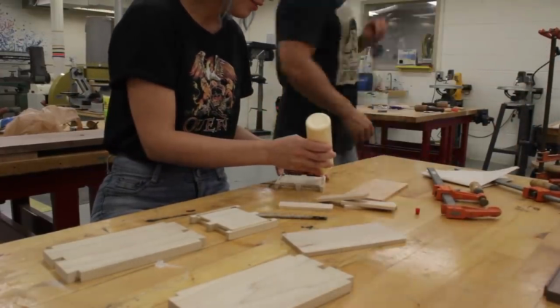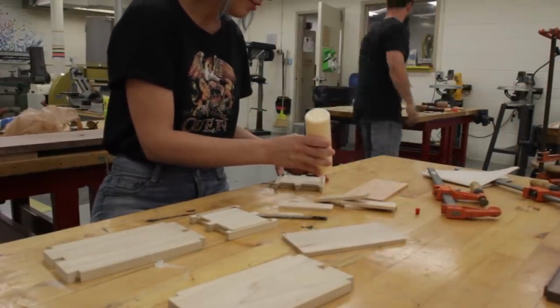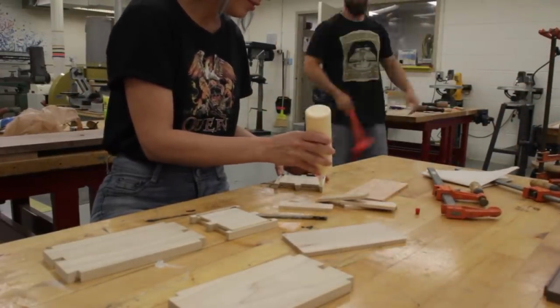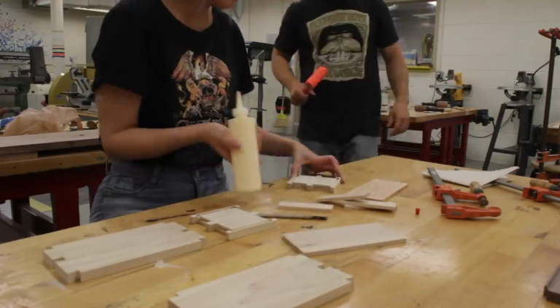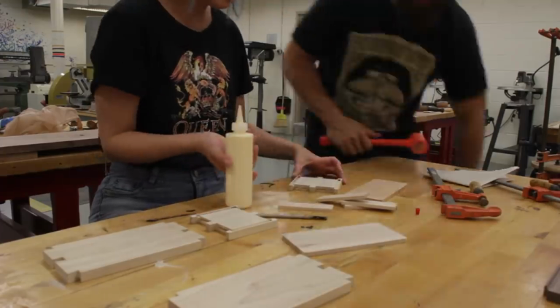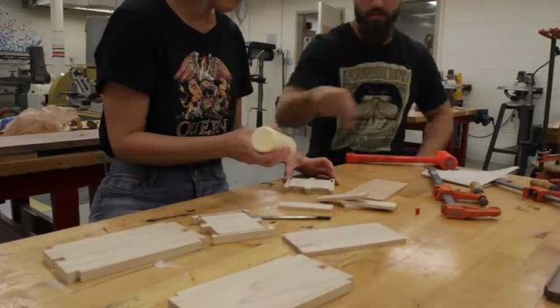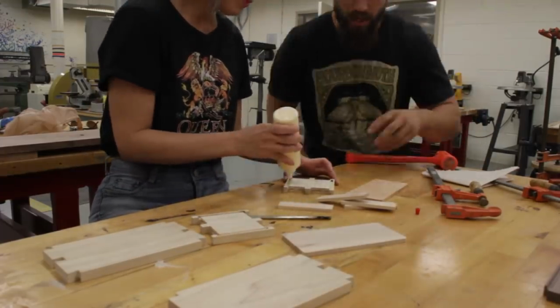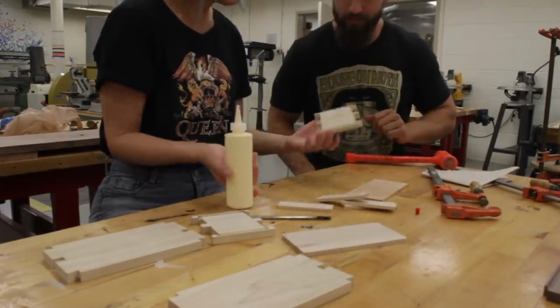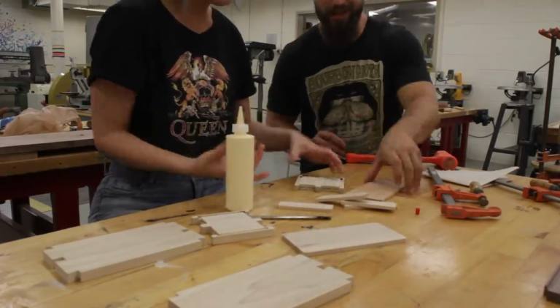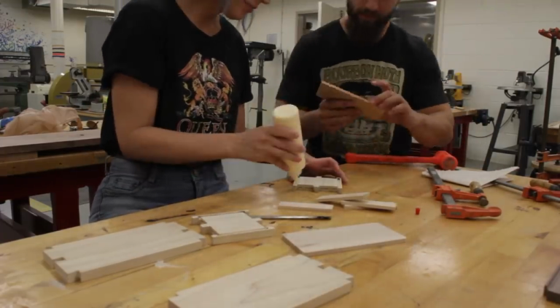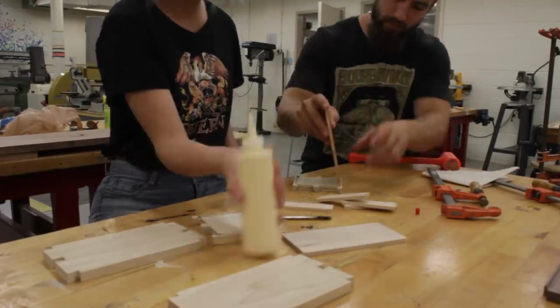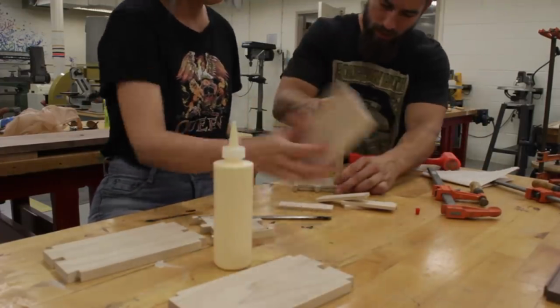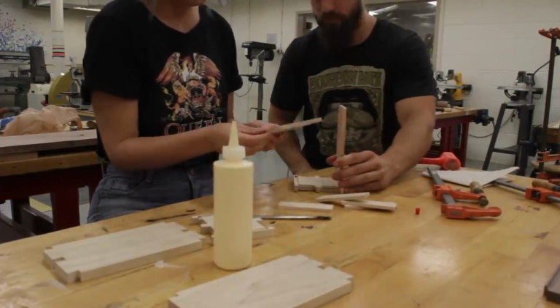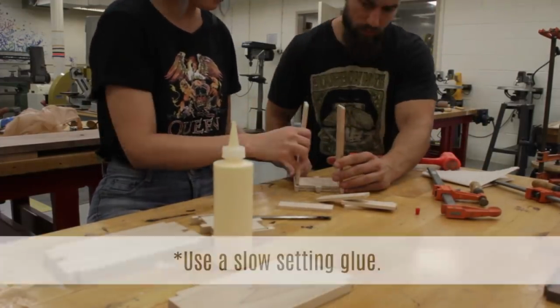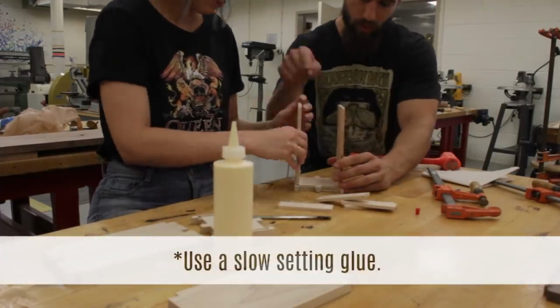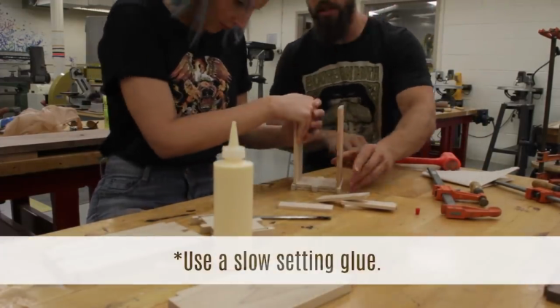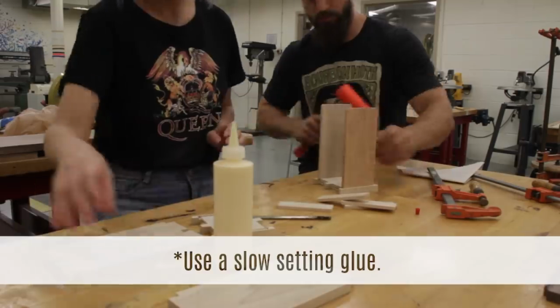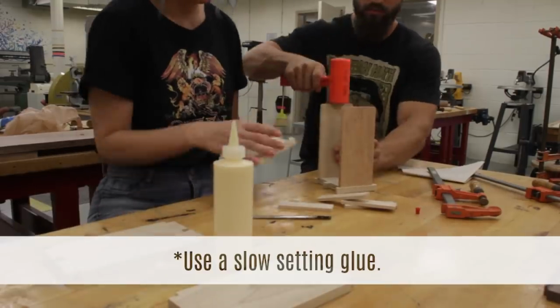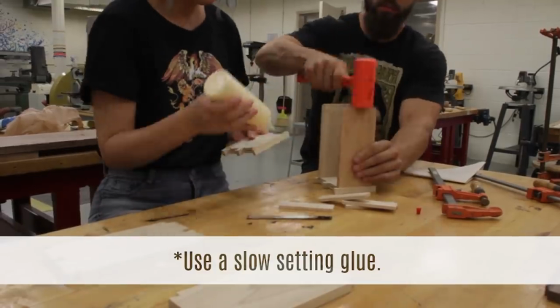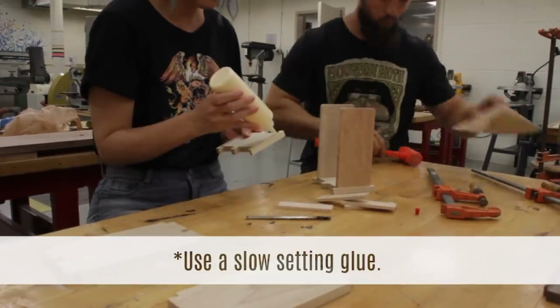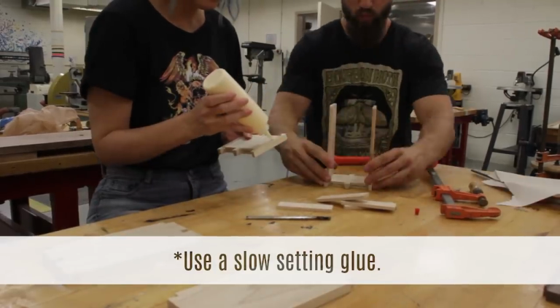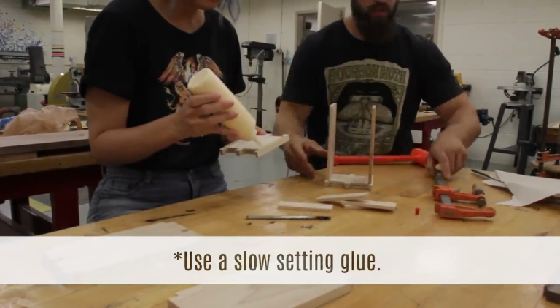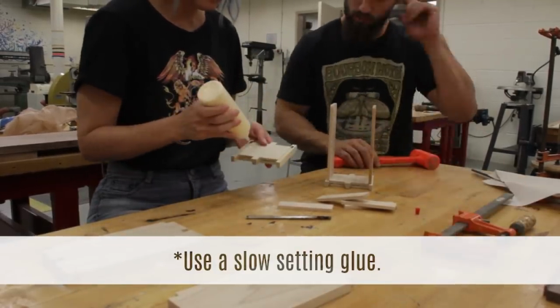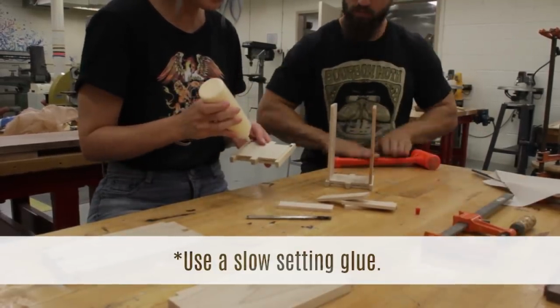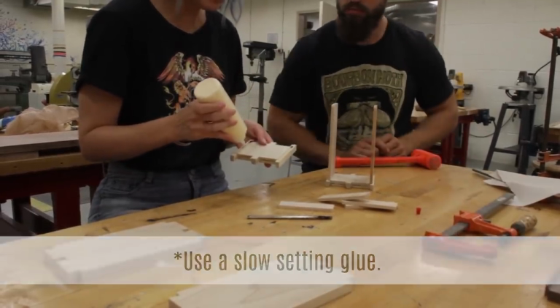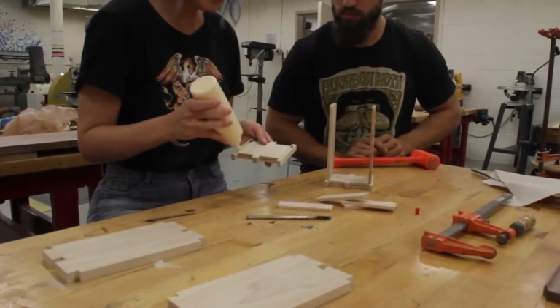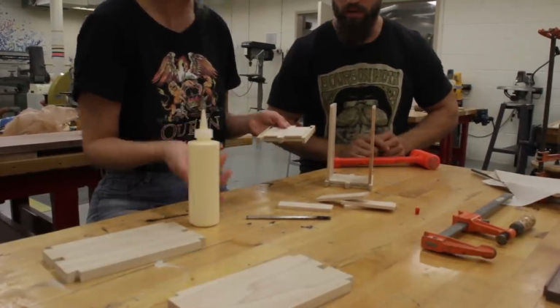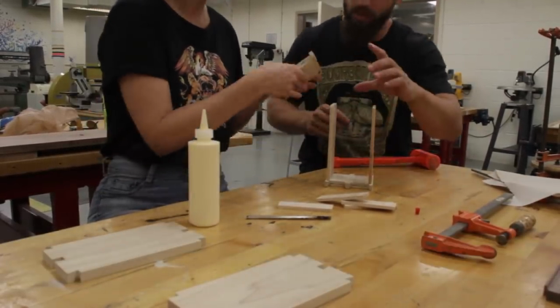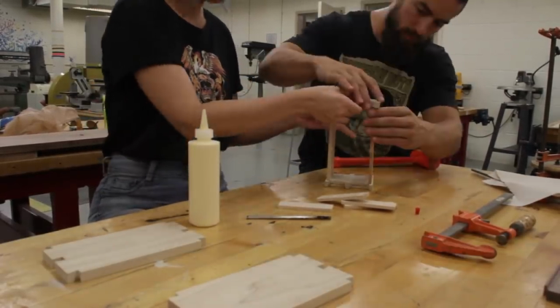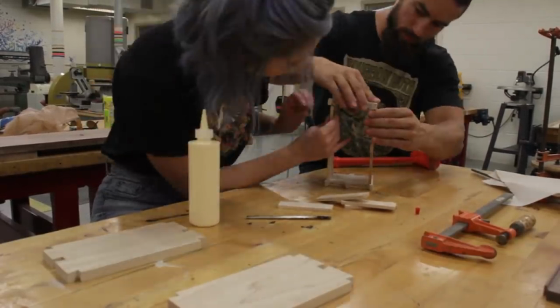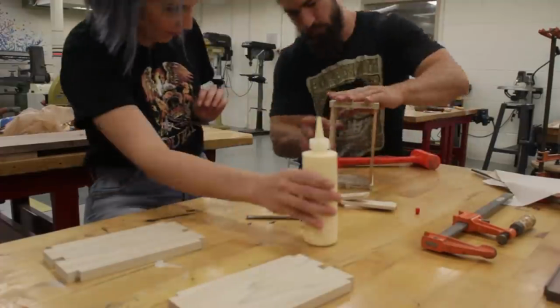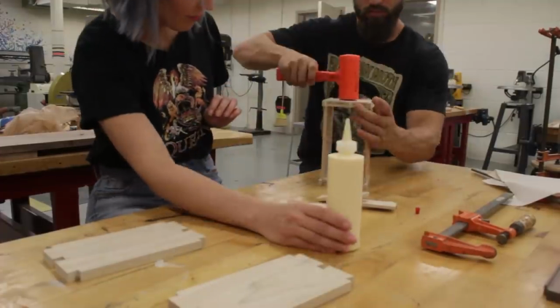Then it was glue up time. A tip that Eric taught me was, especially on your first time, you don't want to choose a glue that sets up too quickly. You want to give yourself a longer working time so you have time to get all your pieces in place before they set.